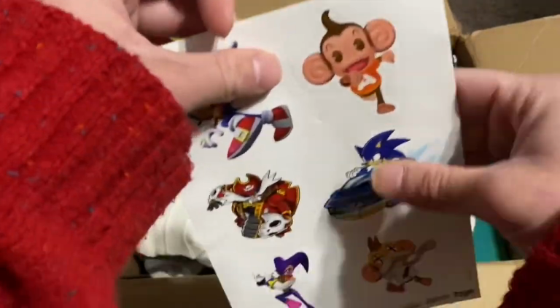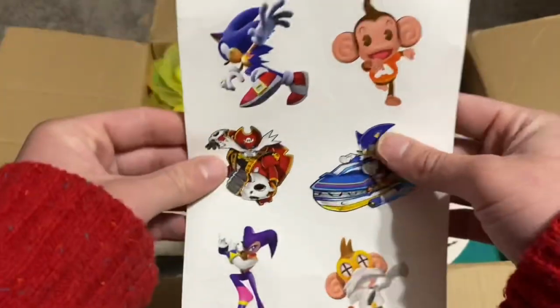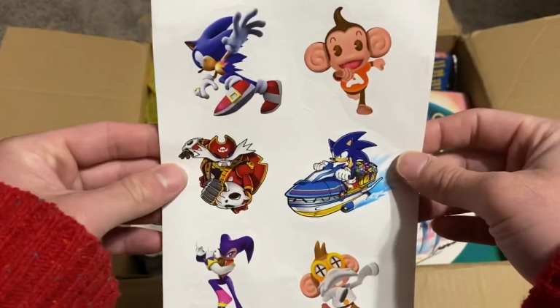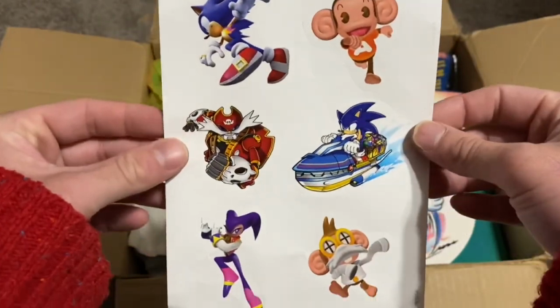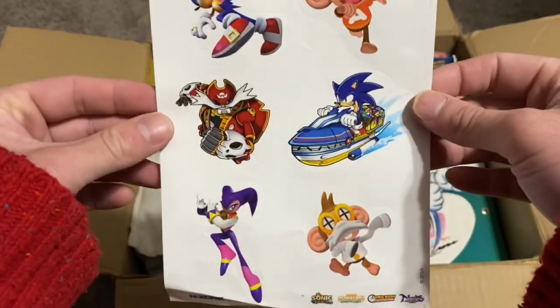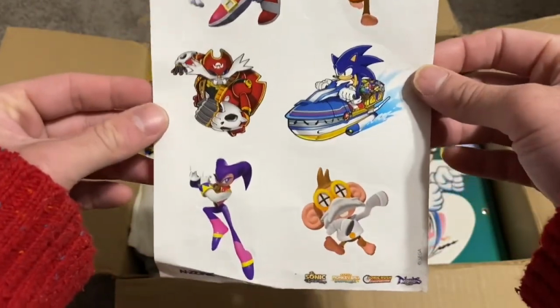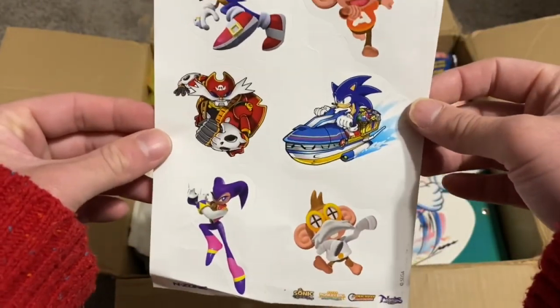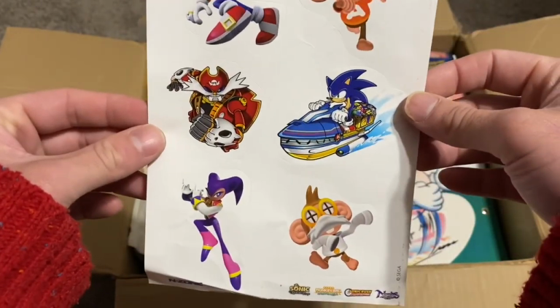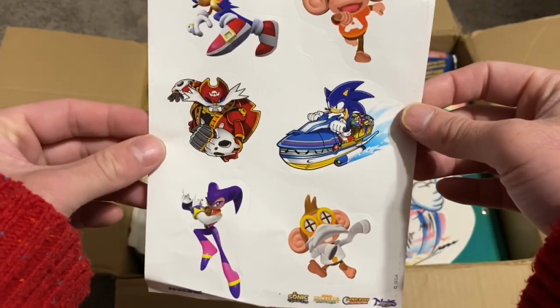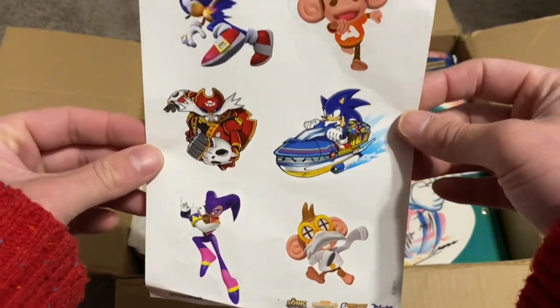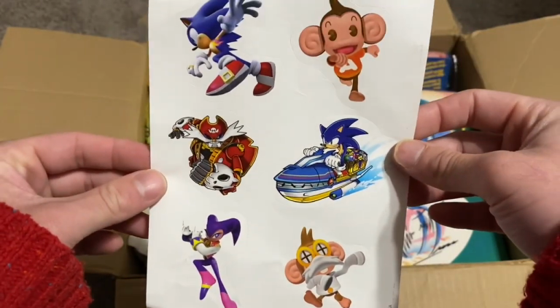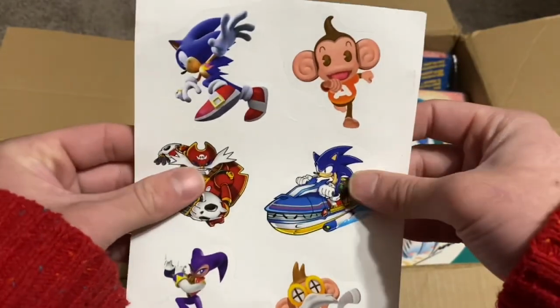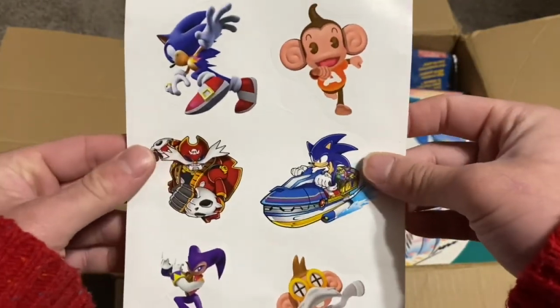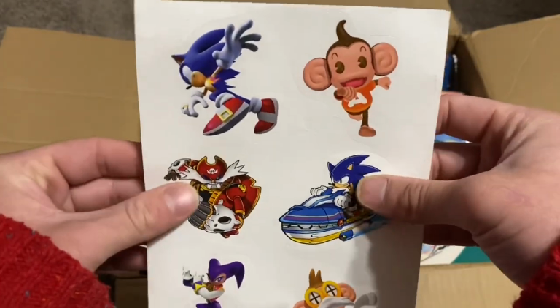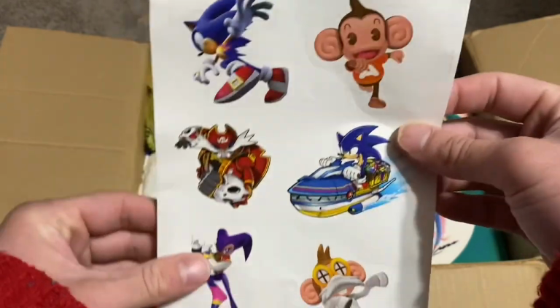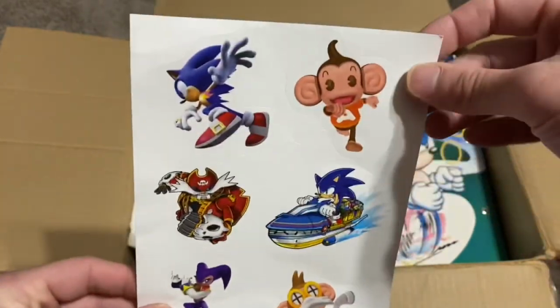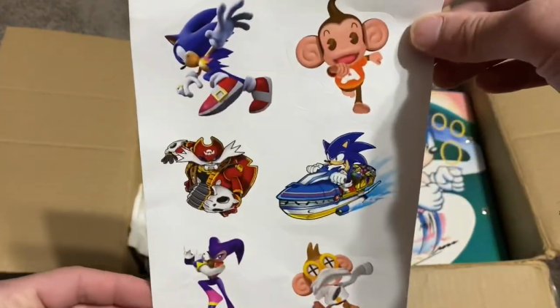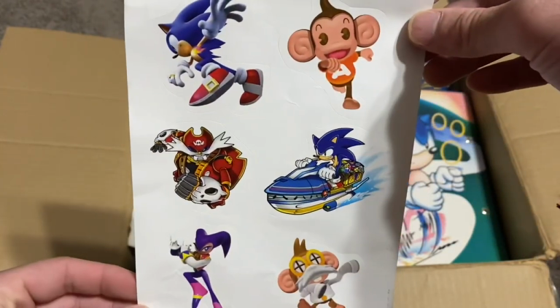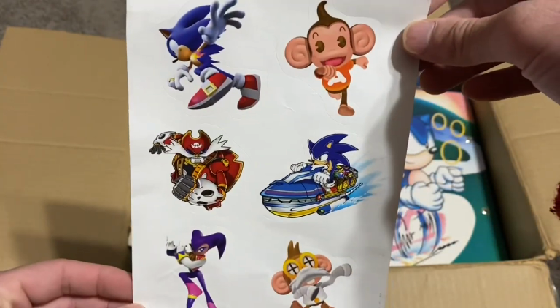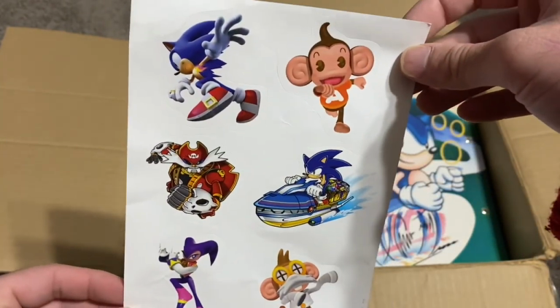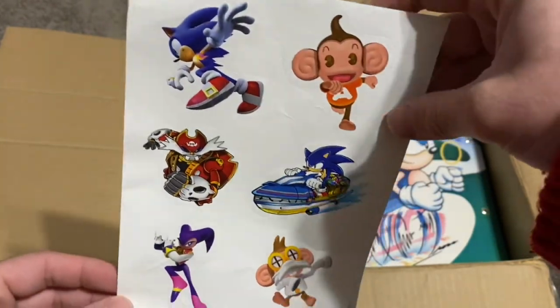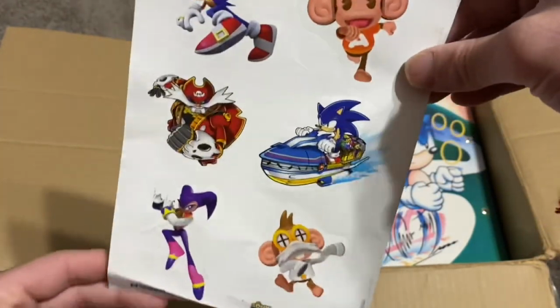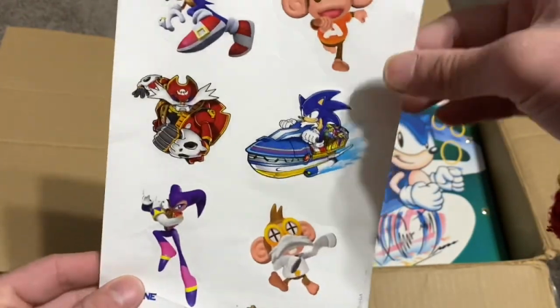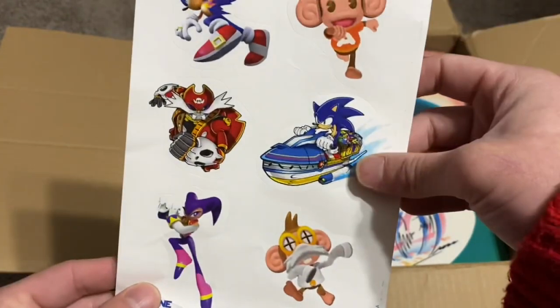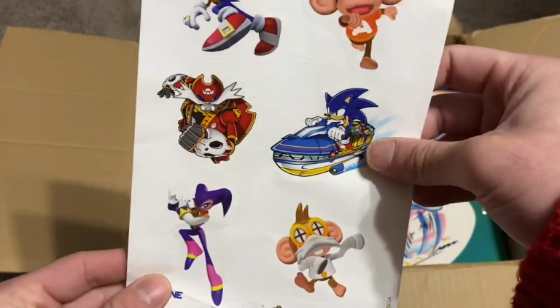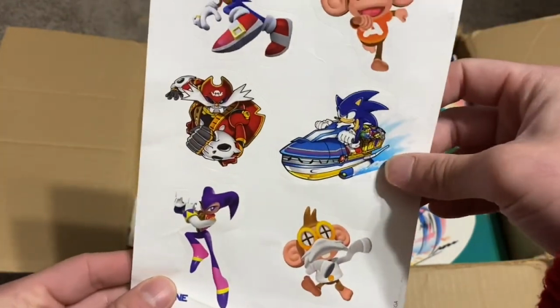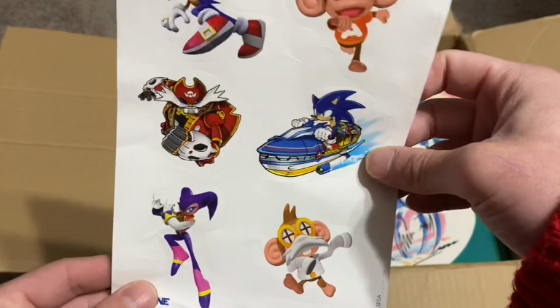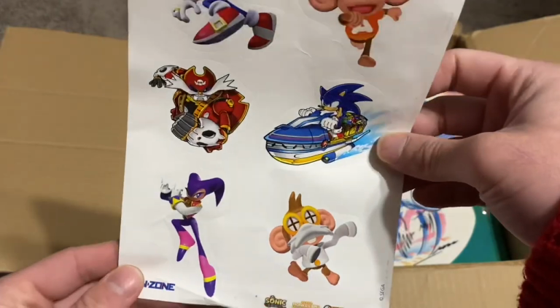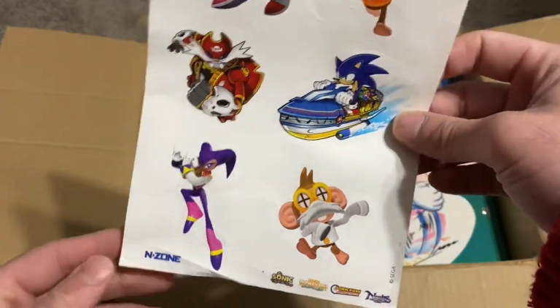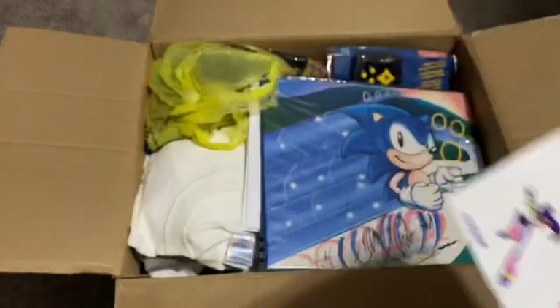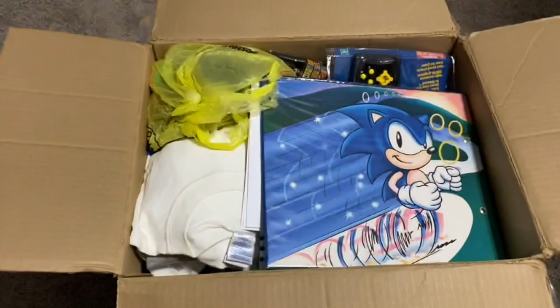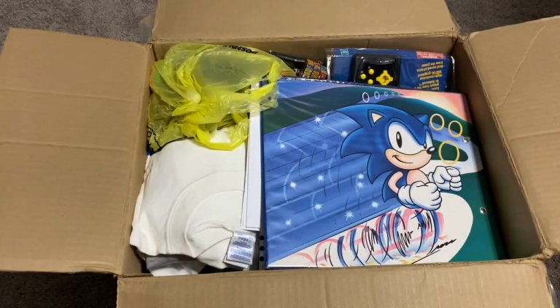Here's a set of Sonic stickers as well as Monkey Ball and Nights. I actually bought one of these off eBay not too long ago because it has Sonic Rush on there and I love Sonic Rush. Plus anything with Nights.